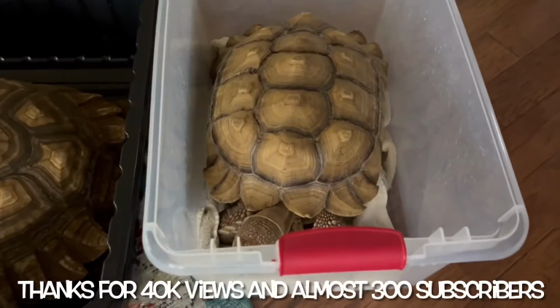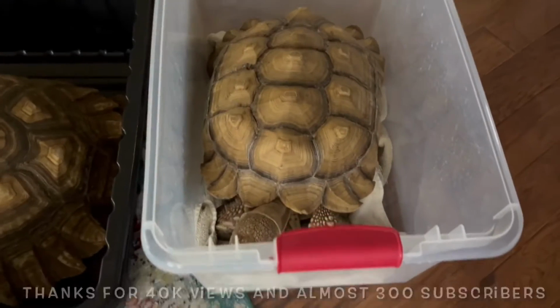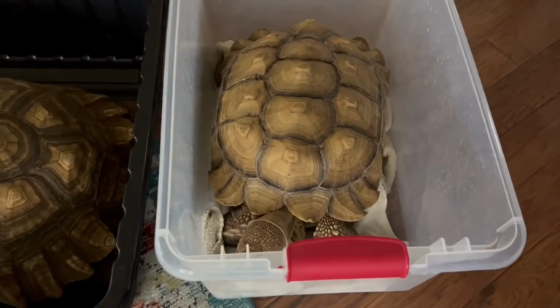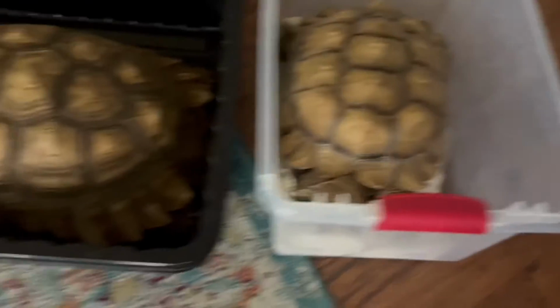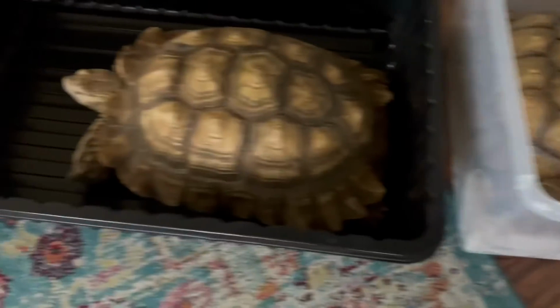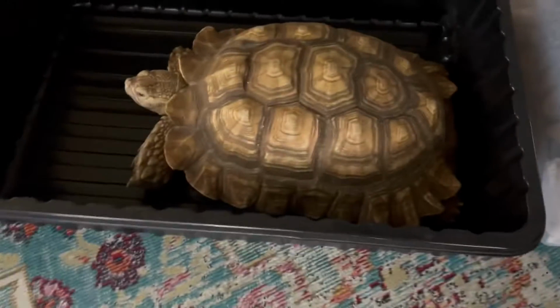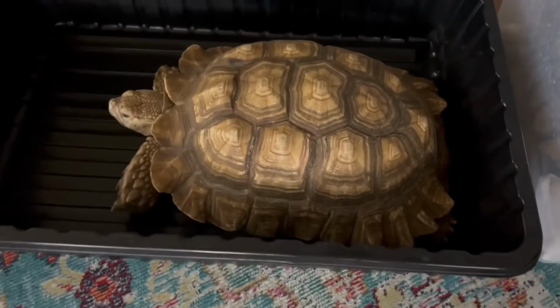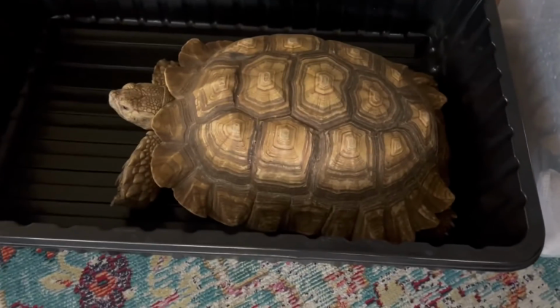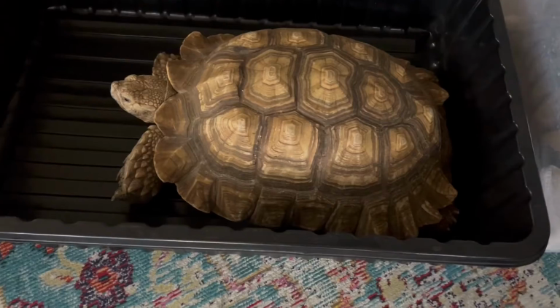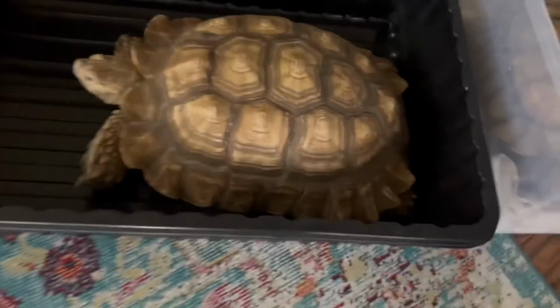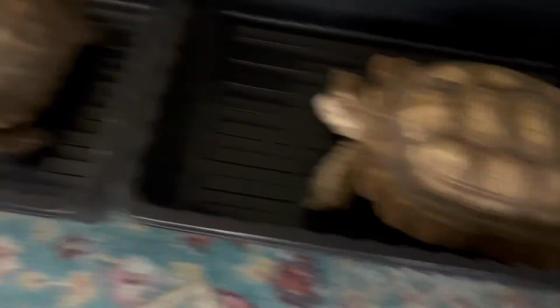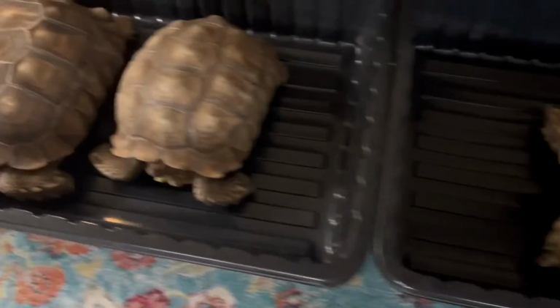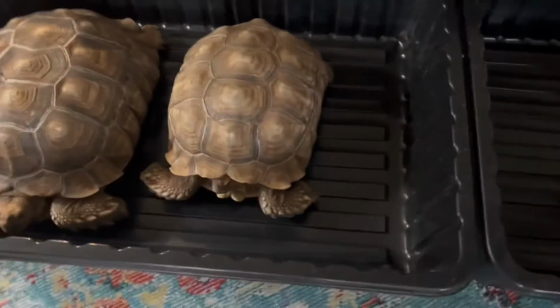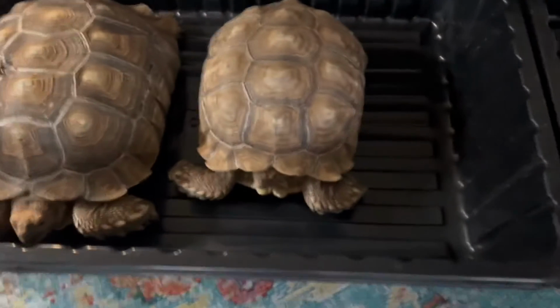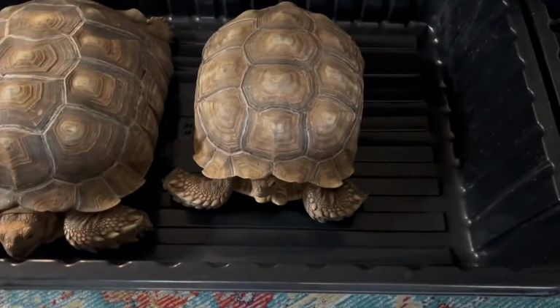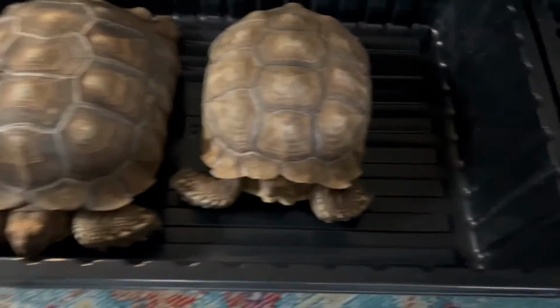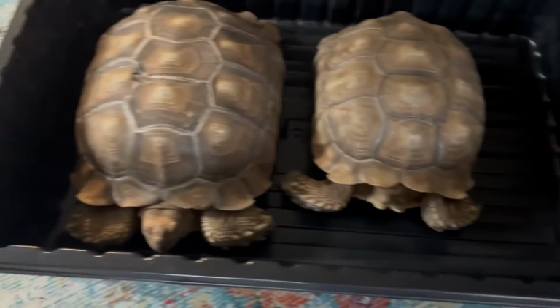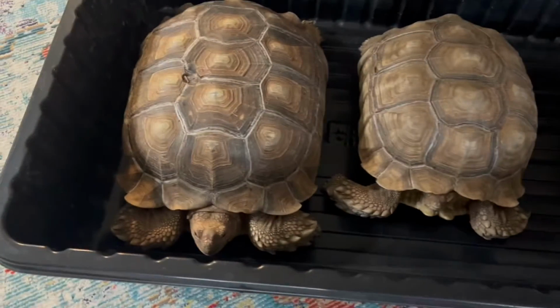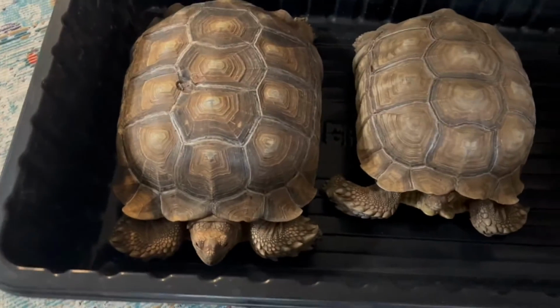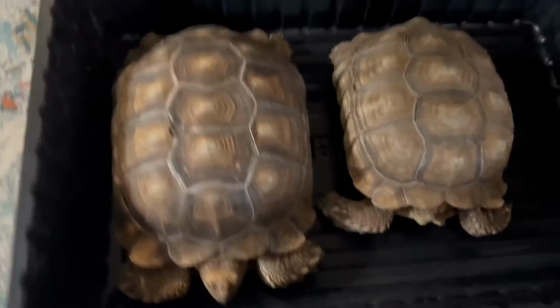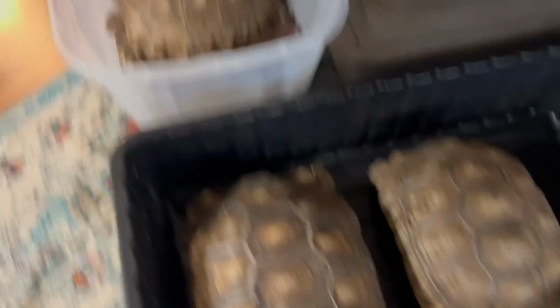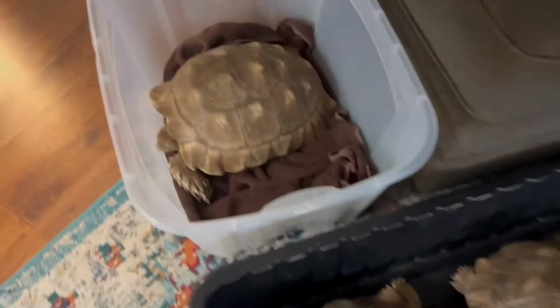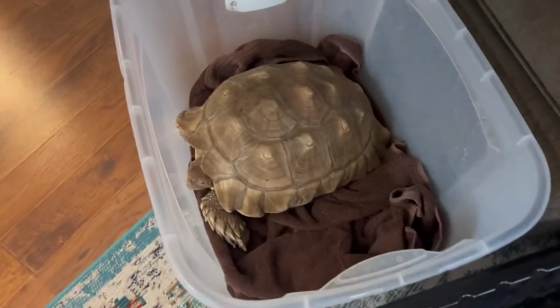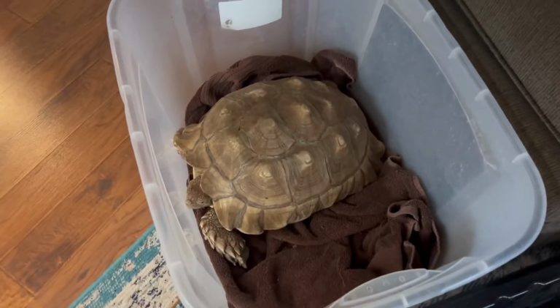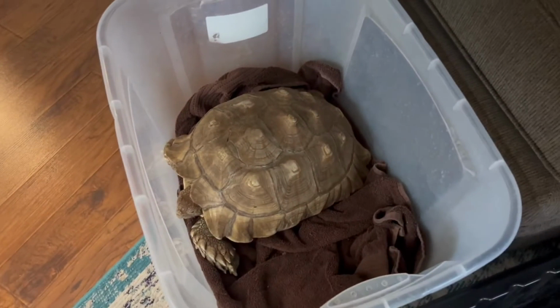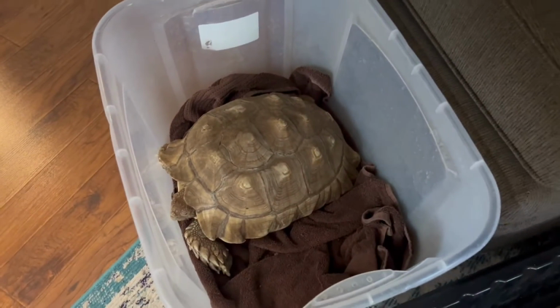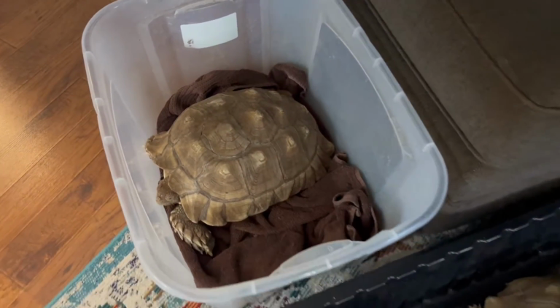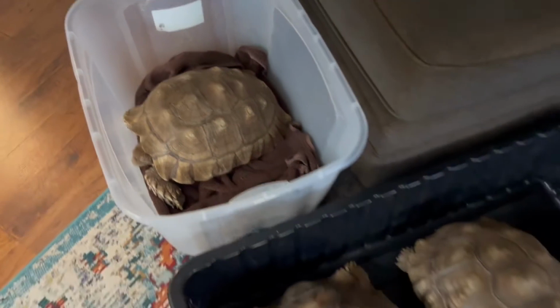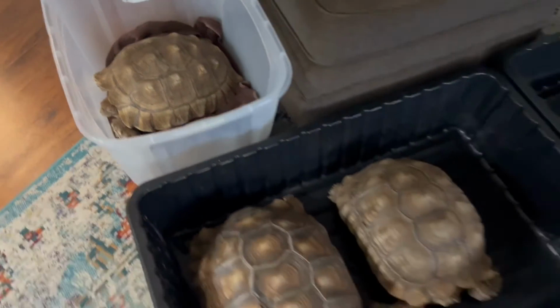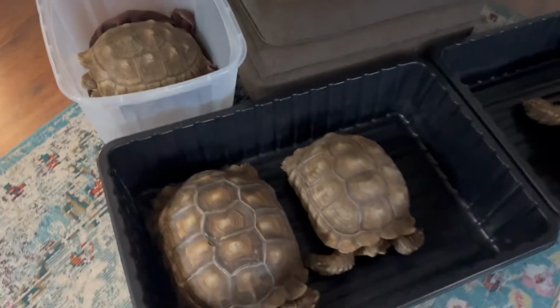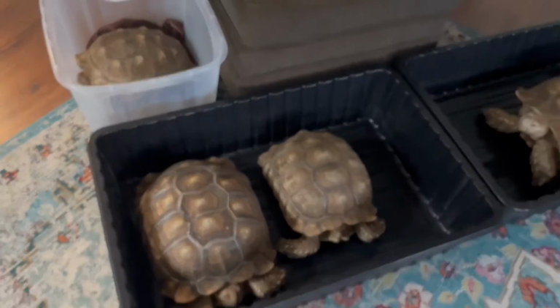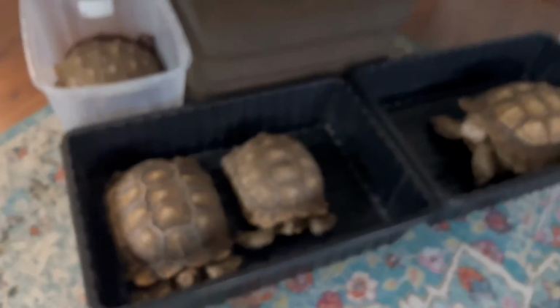We've got Tess over here. We still have no name for the big girl. Penny, Birdie, and Pepper. And the two babies are in there soaking — we're going to weigh them also.